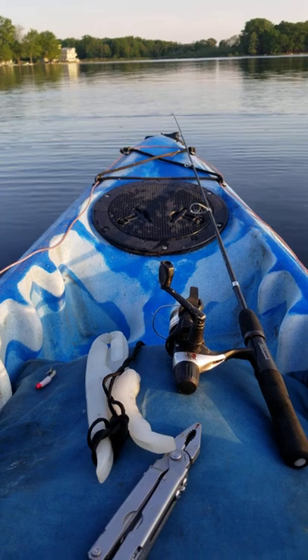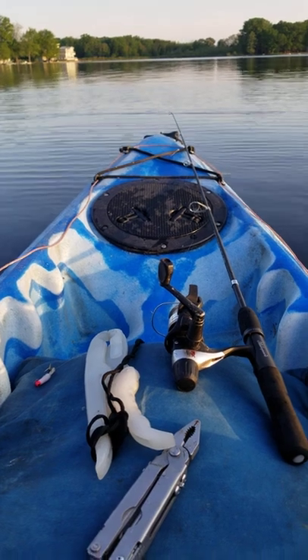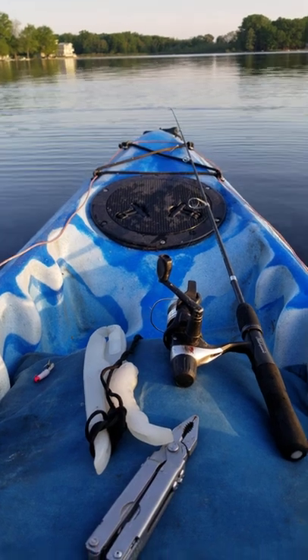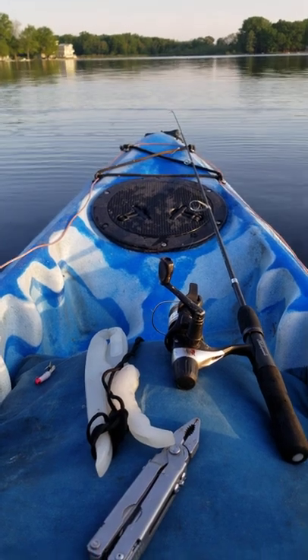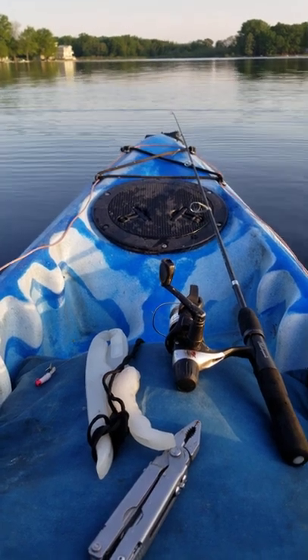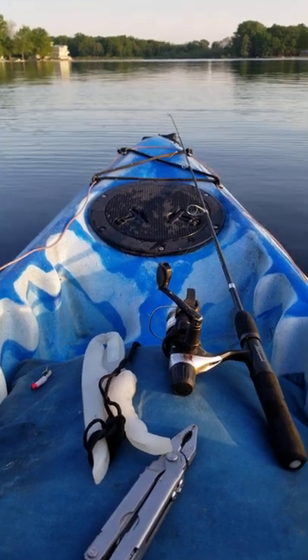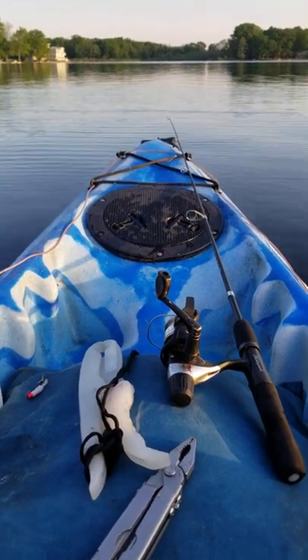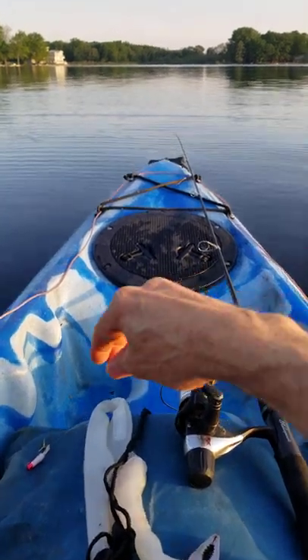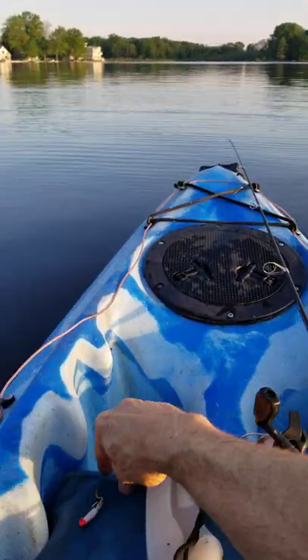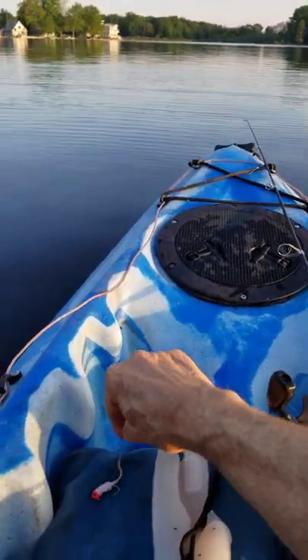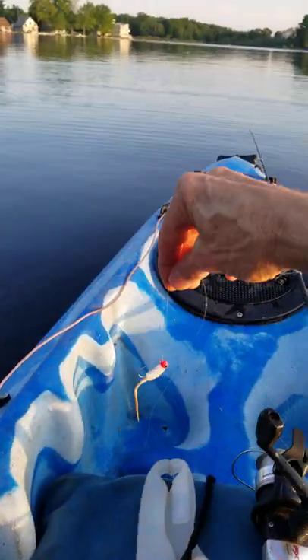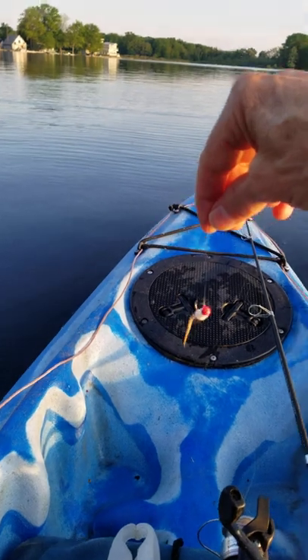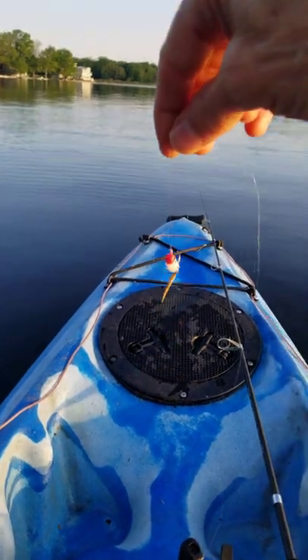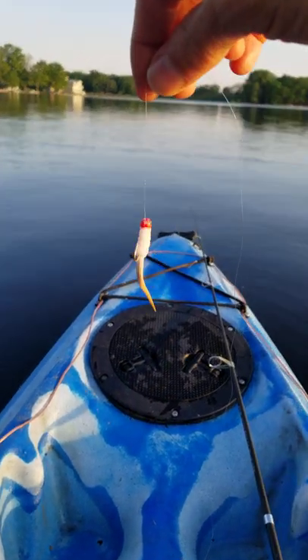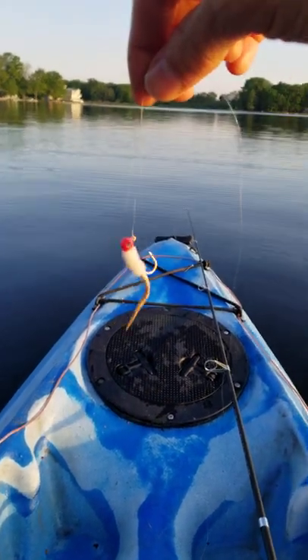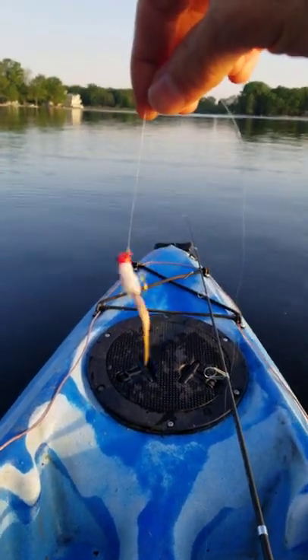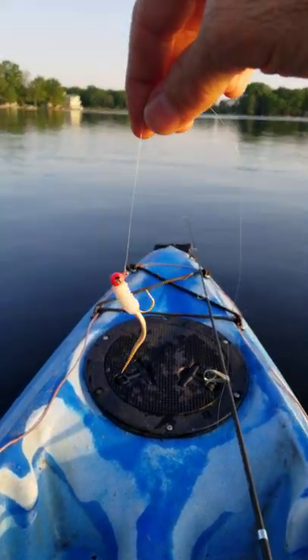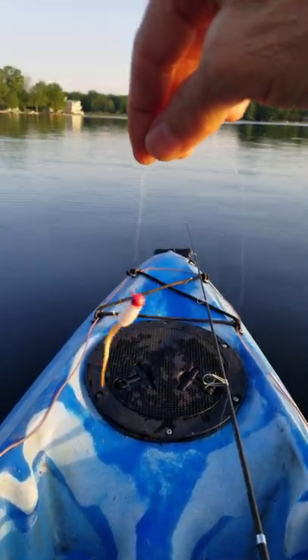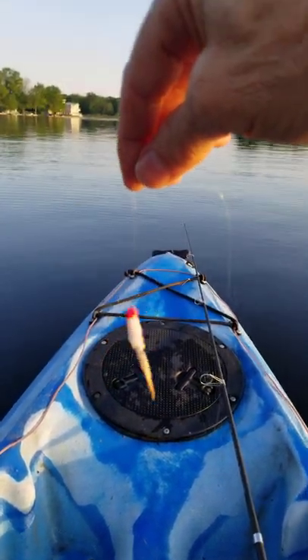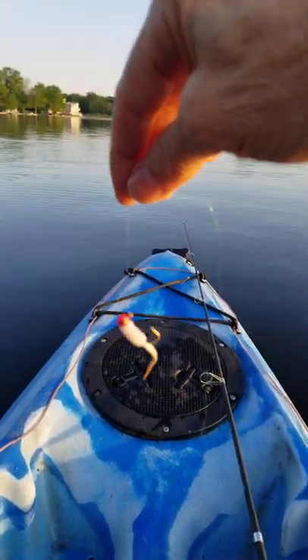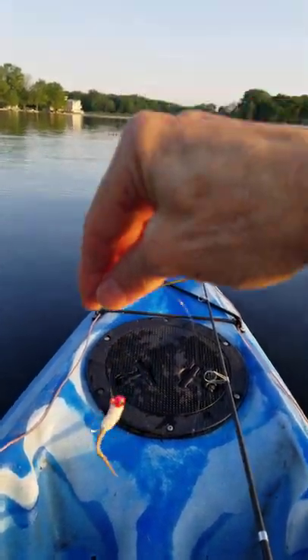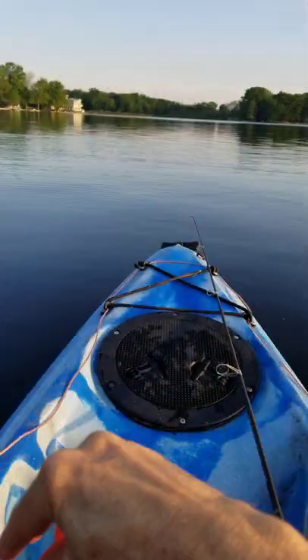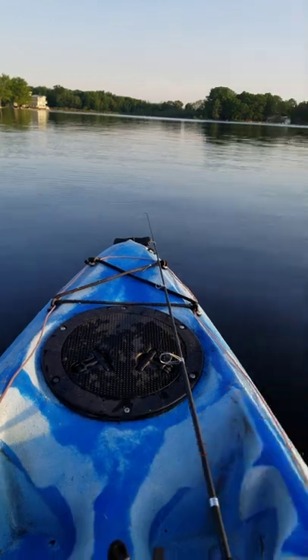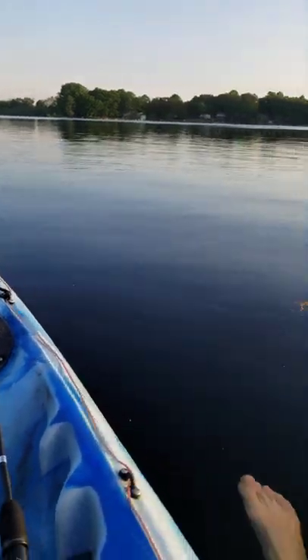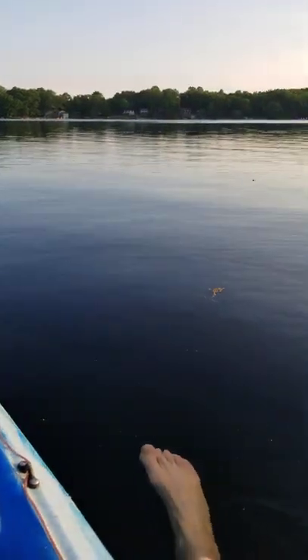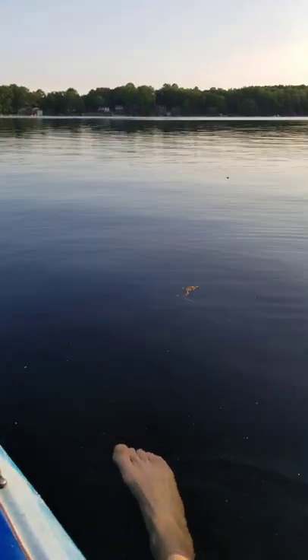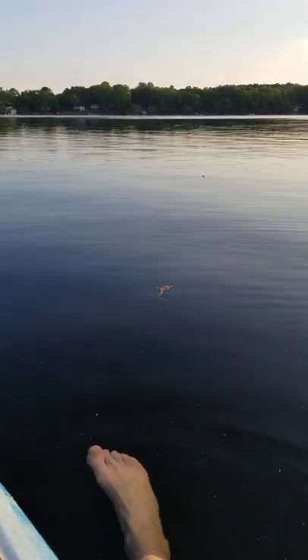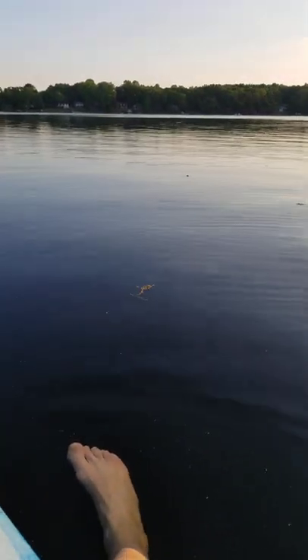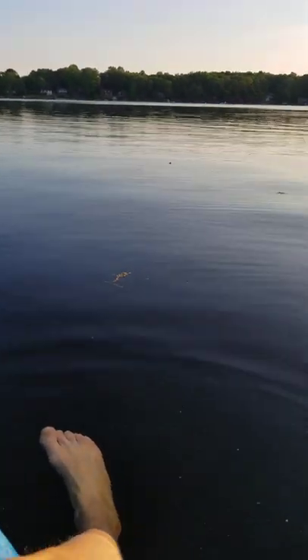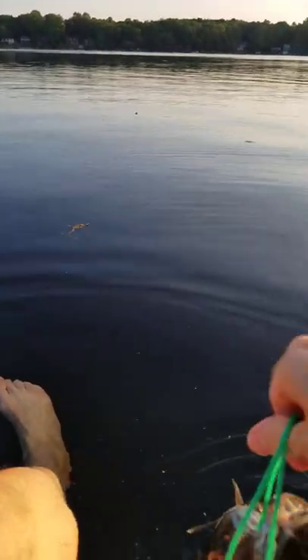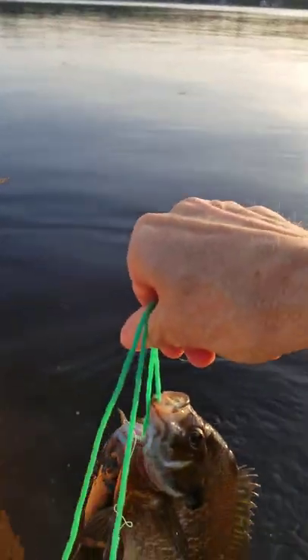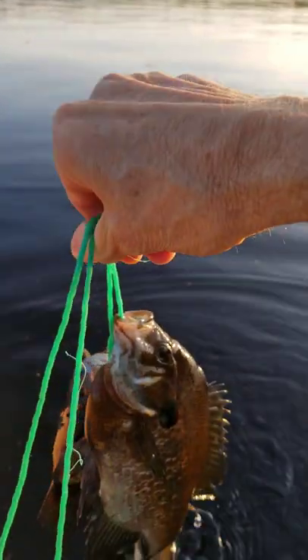Blue Gale fishing tip: use a white jig big enough that only the big blue gales will bite it. Your results will be fantastic.